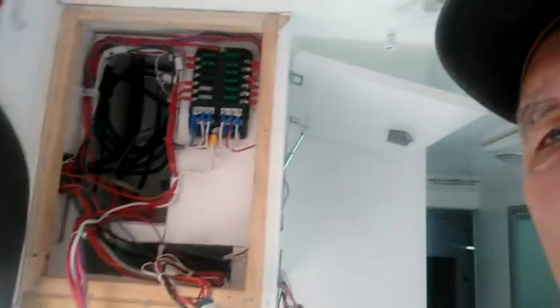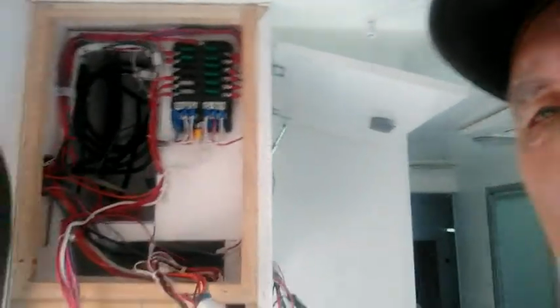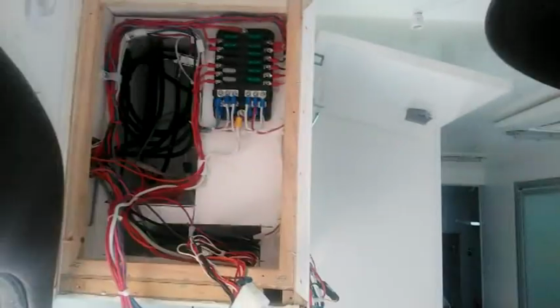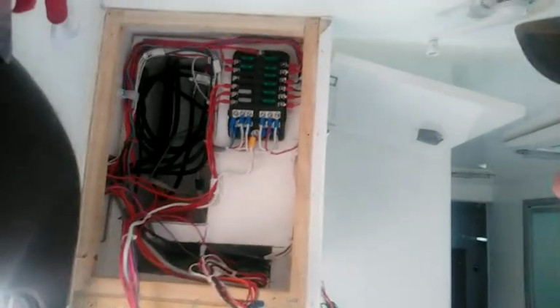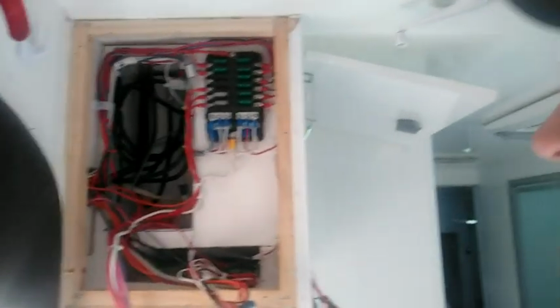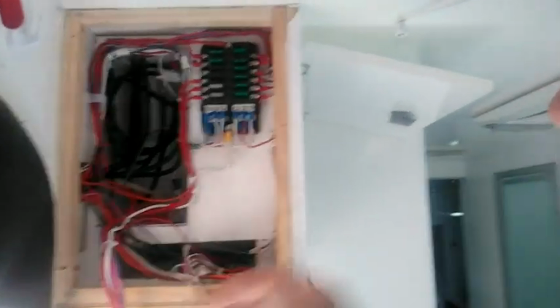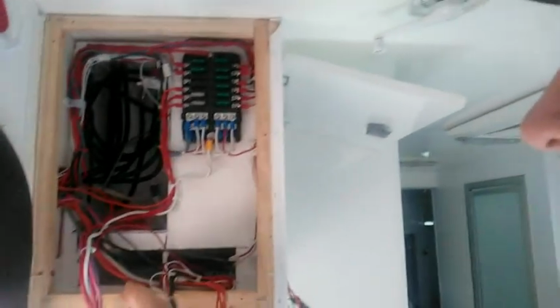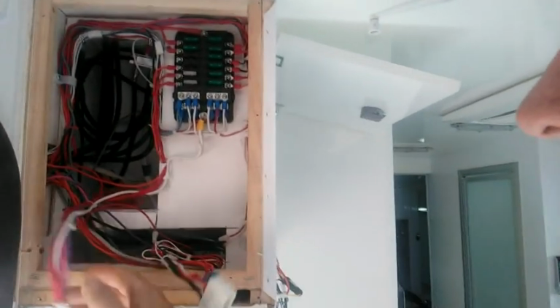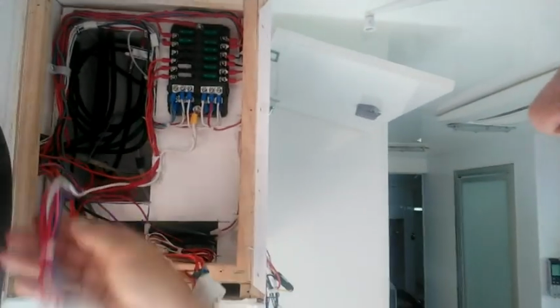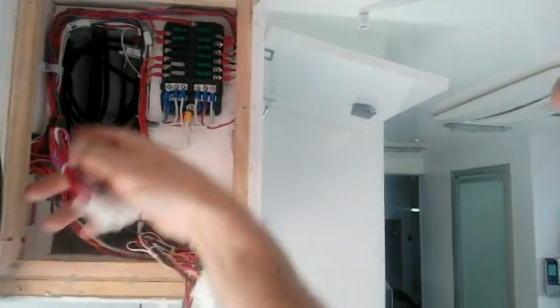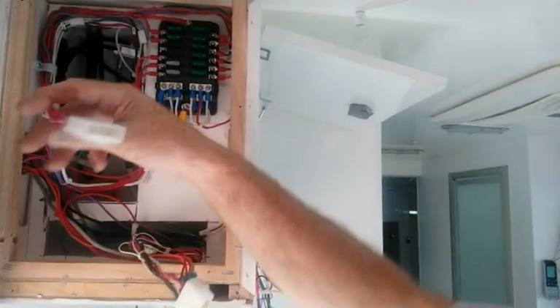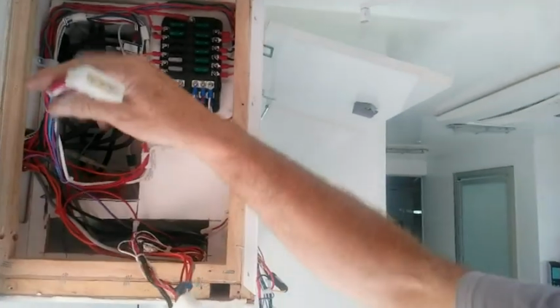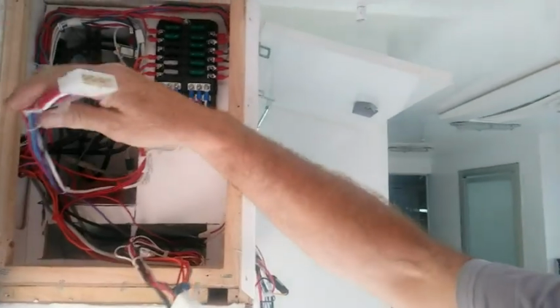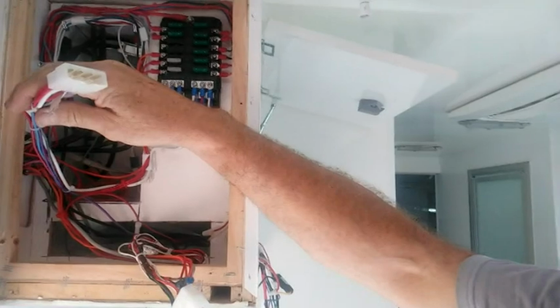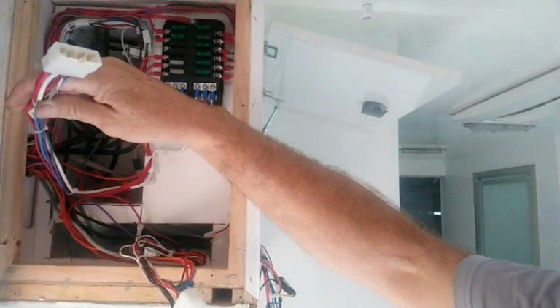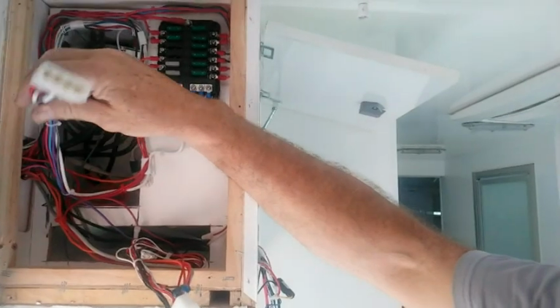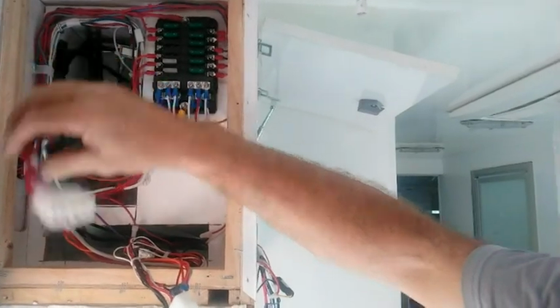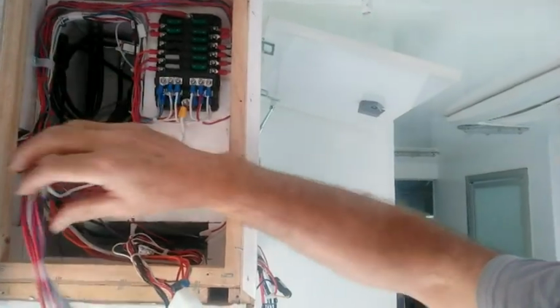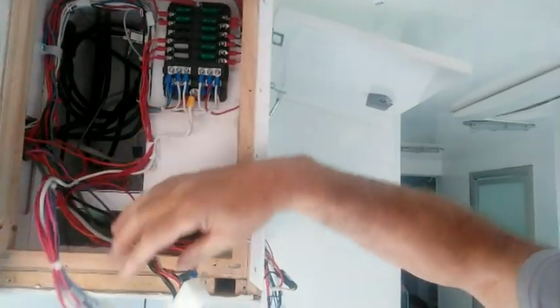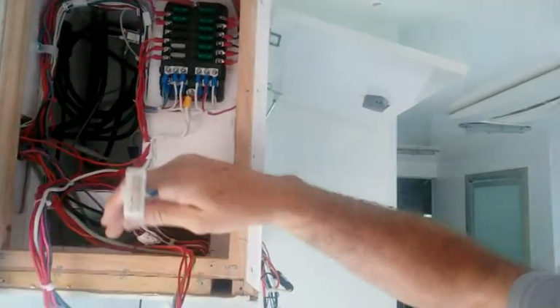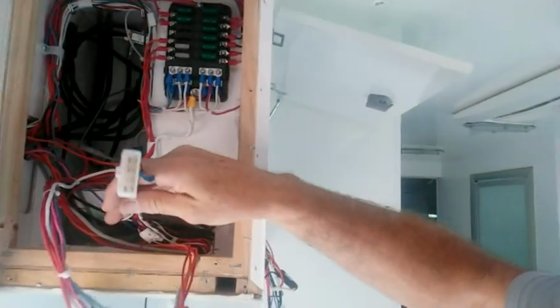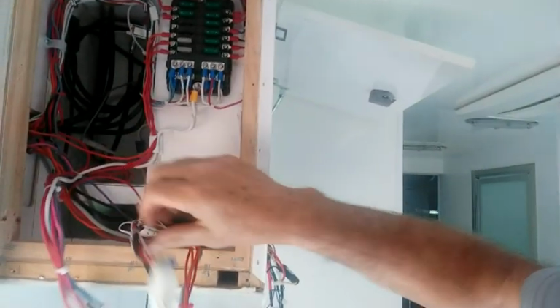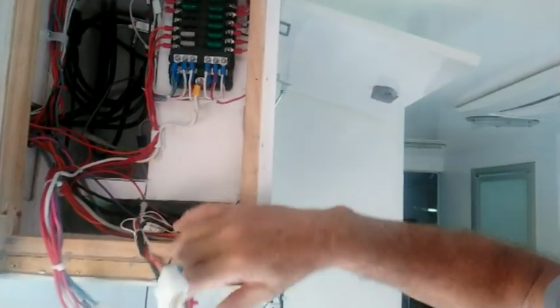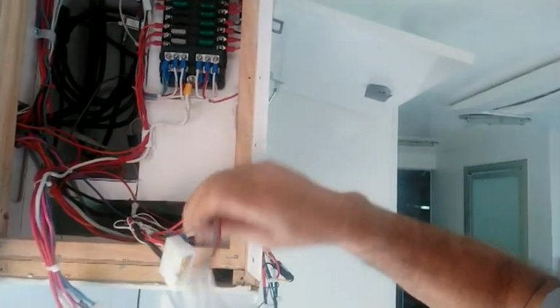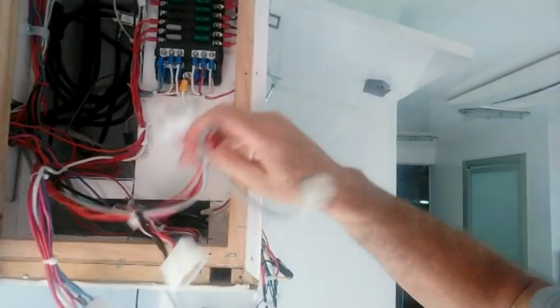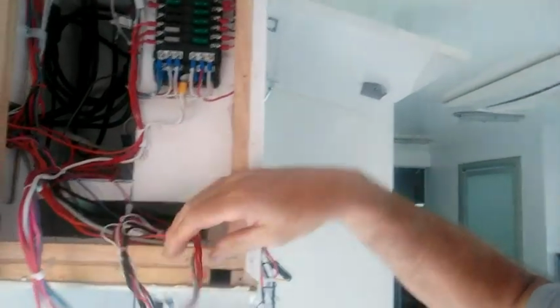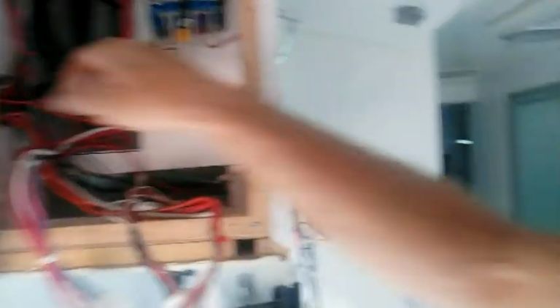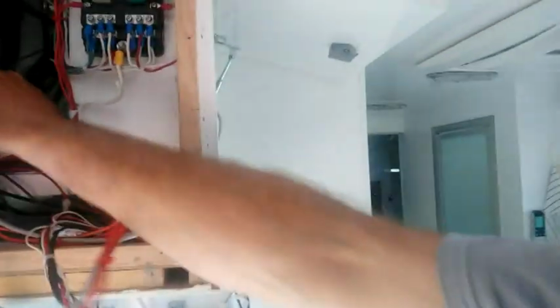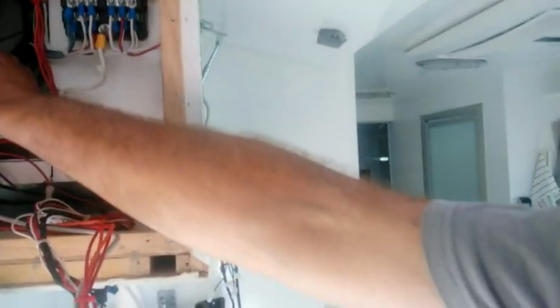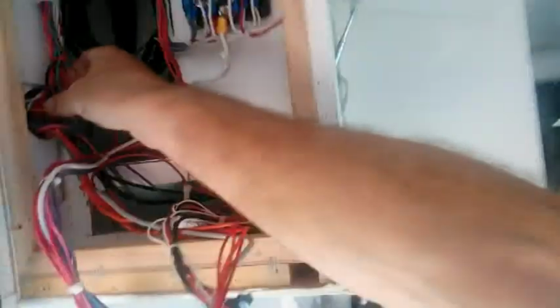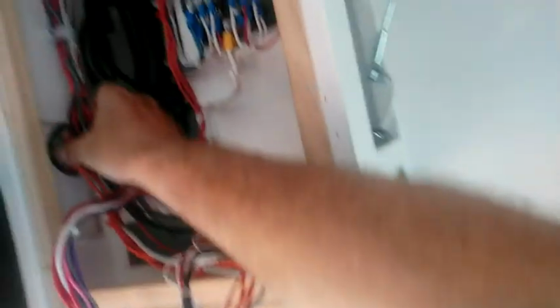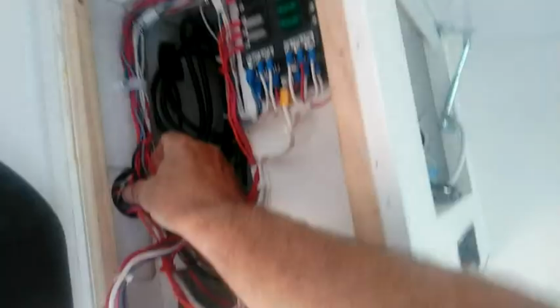So the board easily comes off and you now have easy access to it. Here are the male plugs — they come out of that little hole.